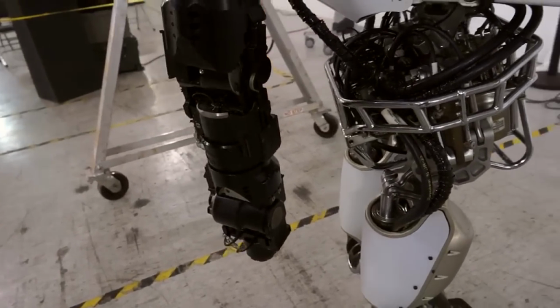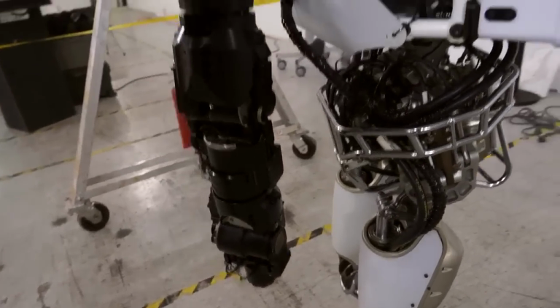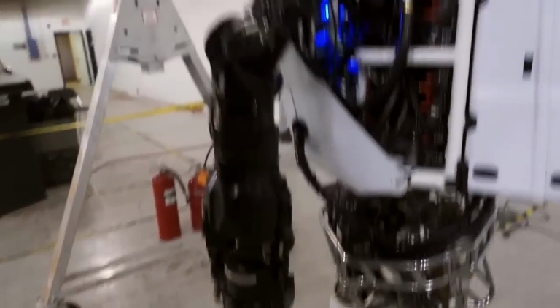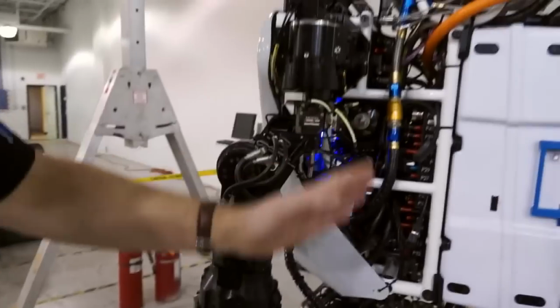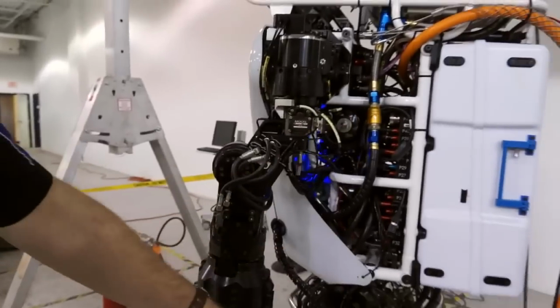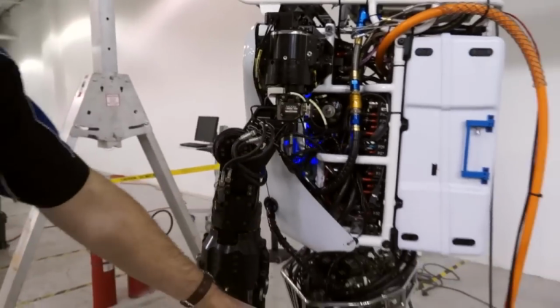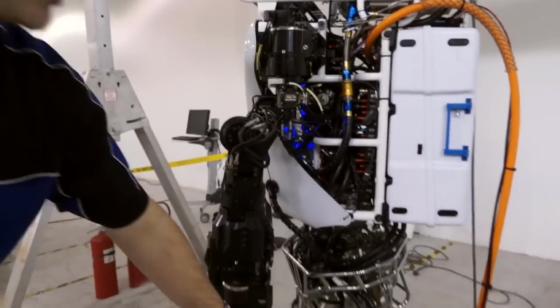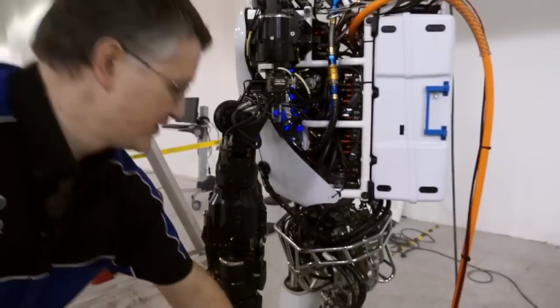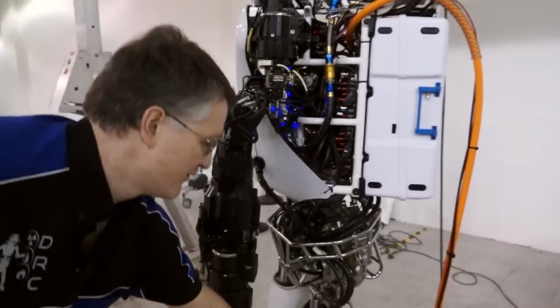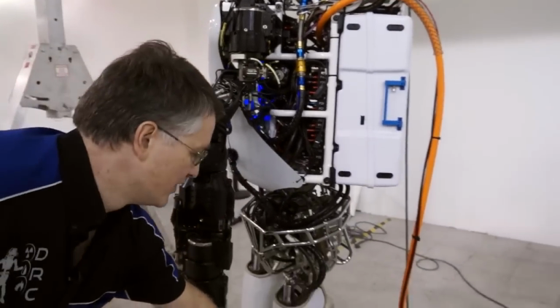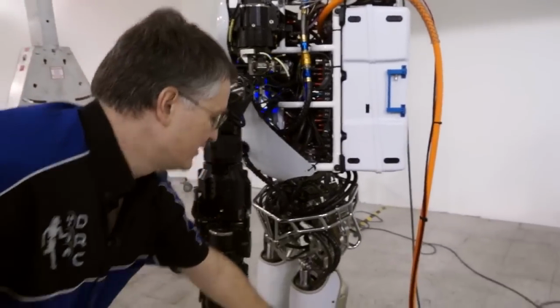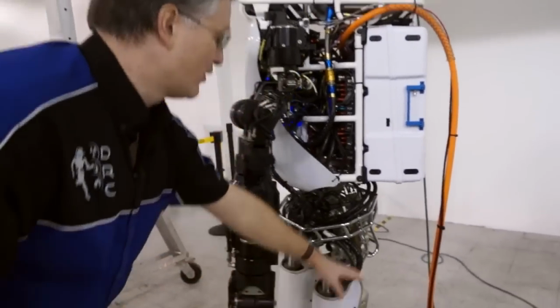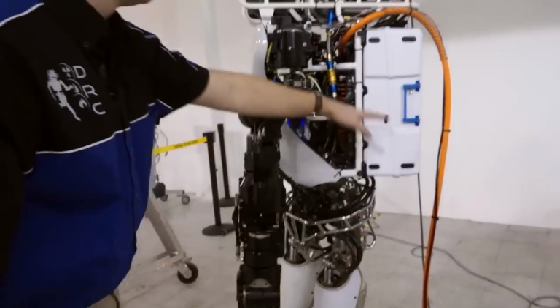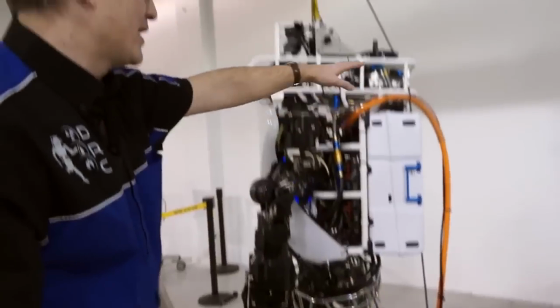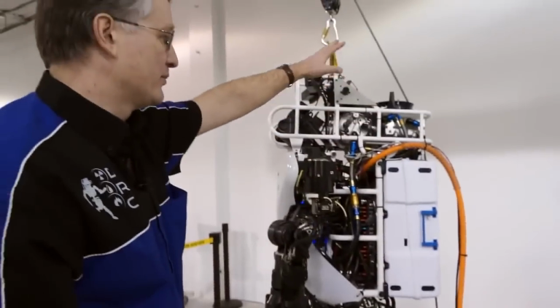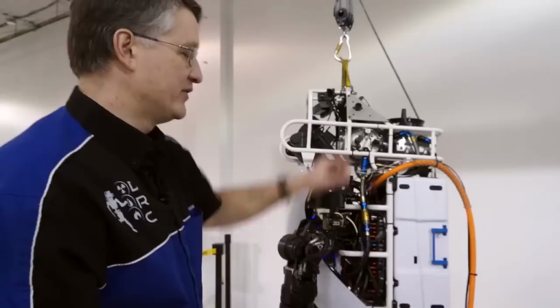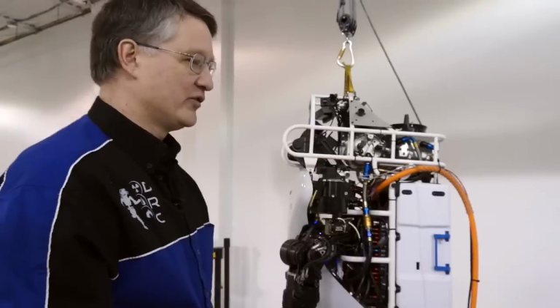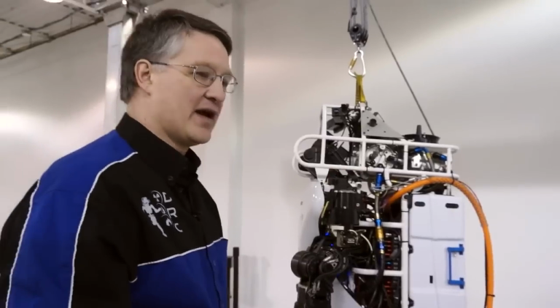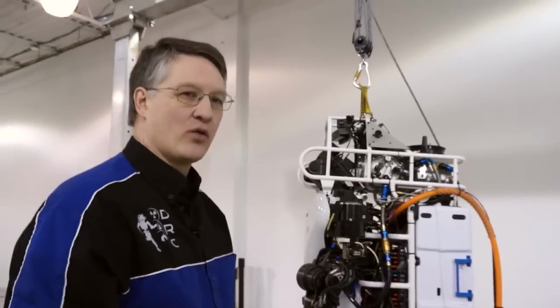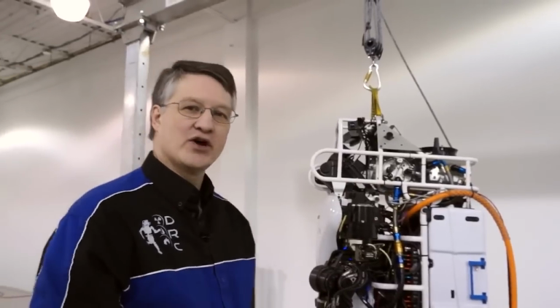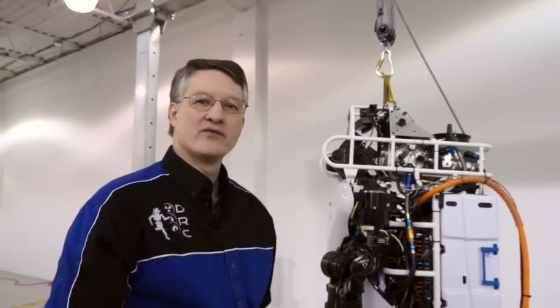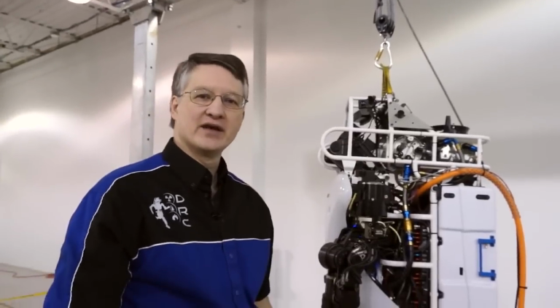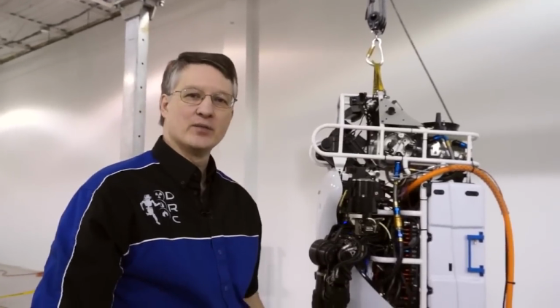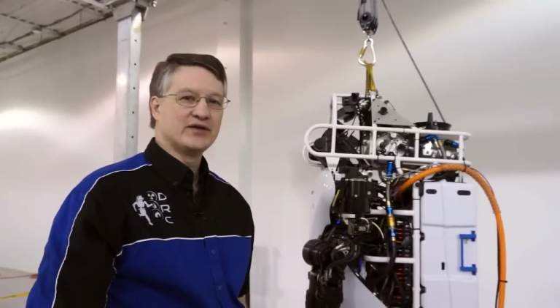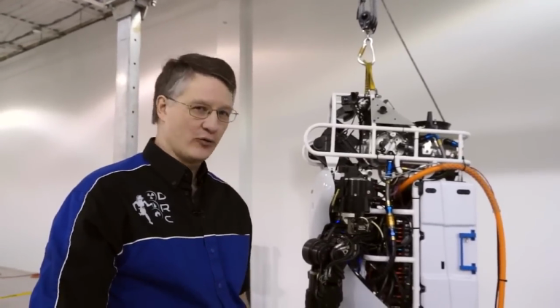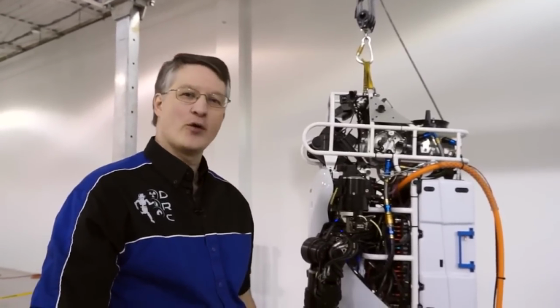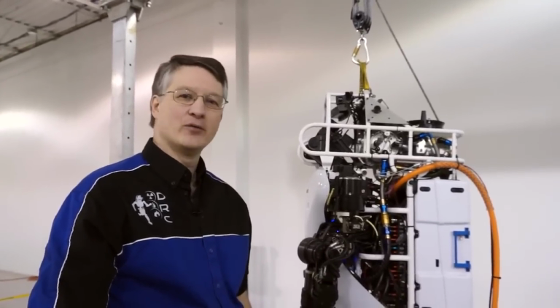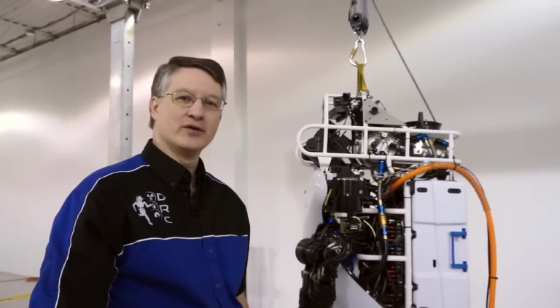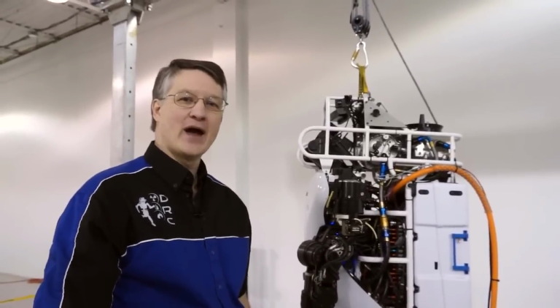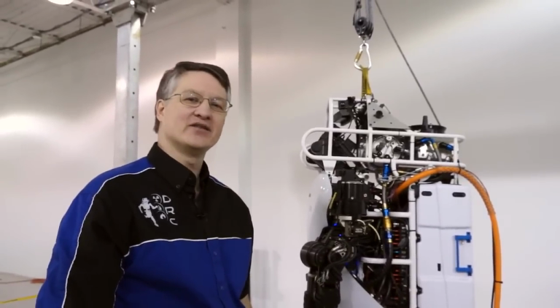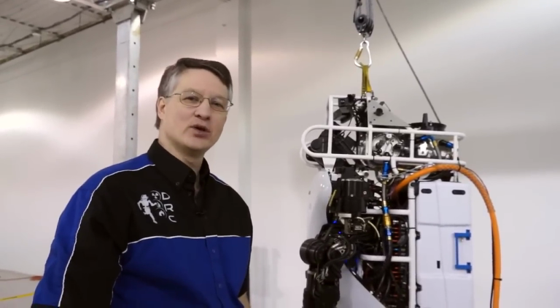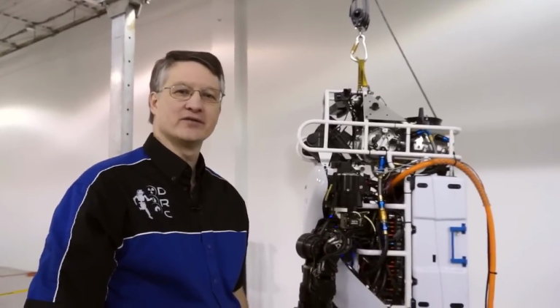Three quarters of this robot has changed — basically from the knees all the way up. So the teams are going to have quite a job over the next three months to get reacquainted with the new Atlas Unplugged.